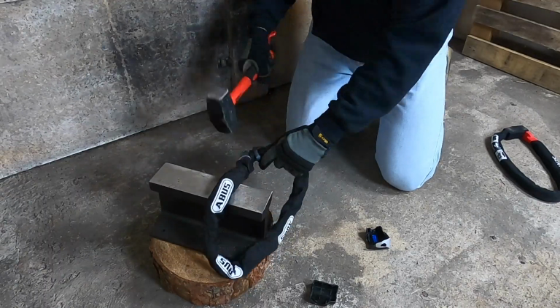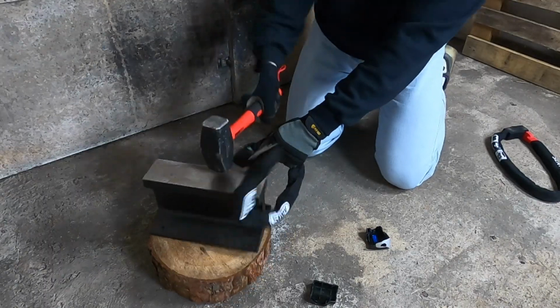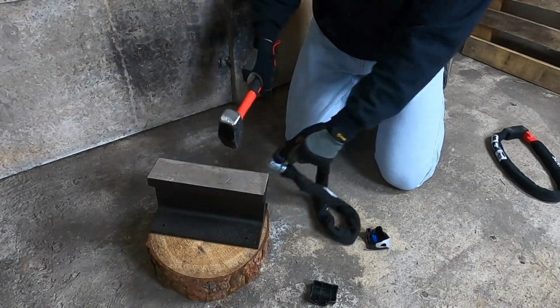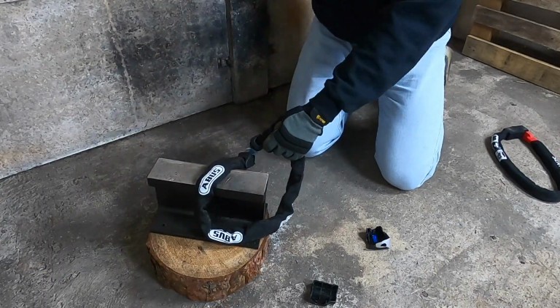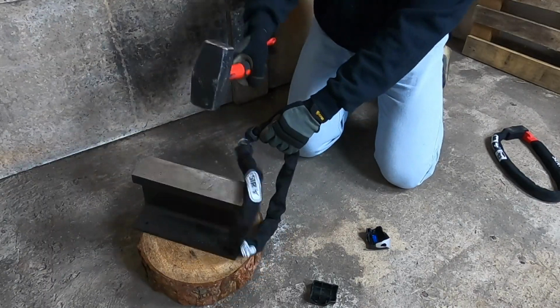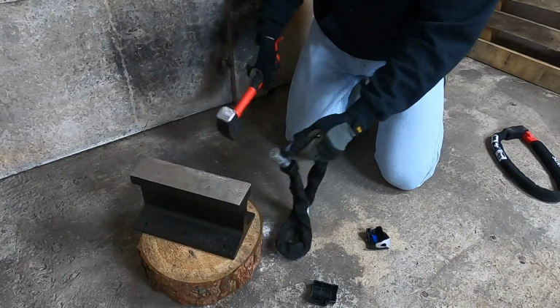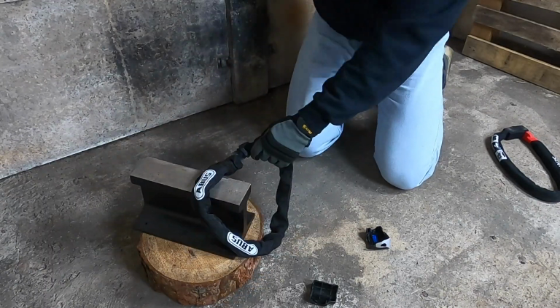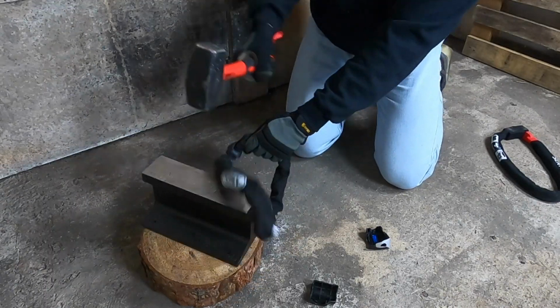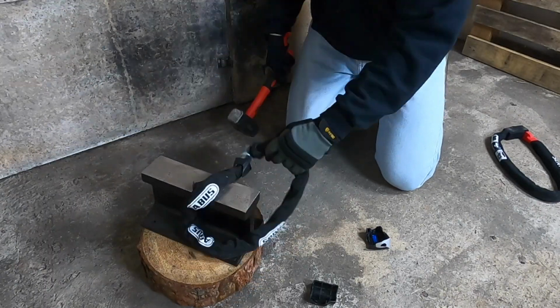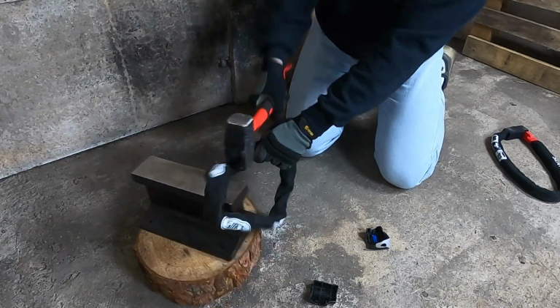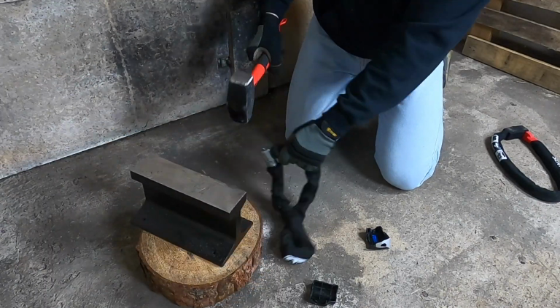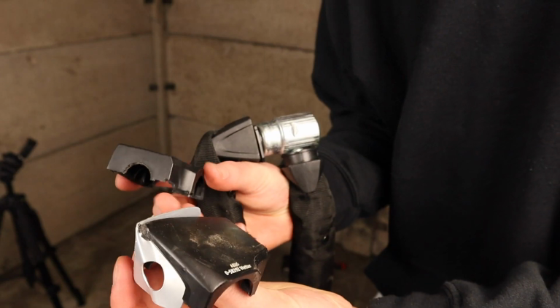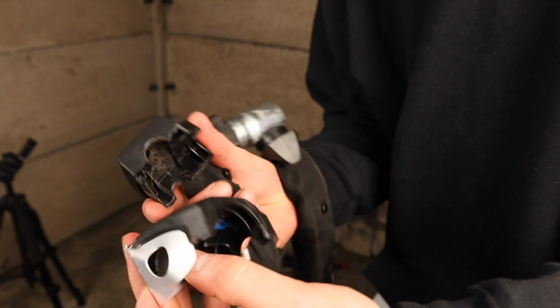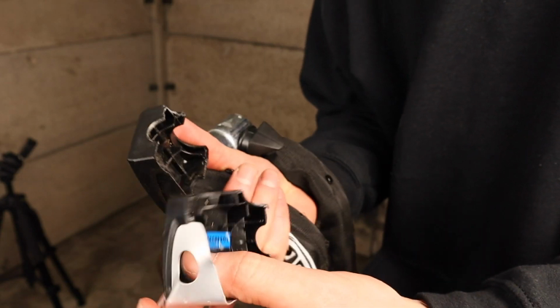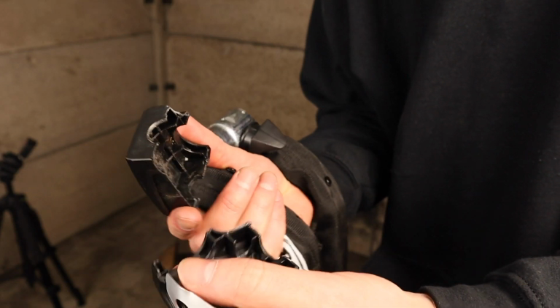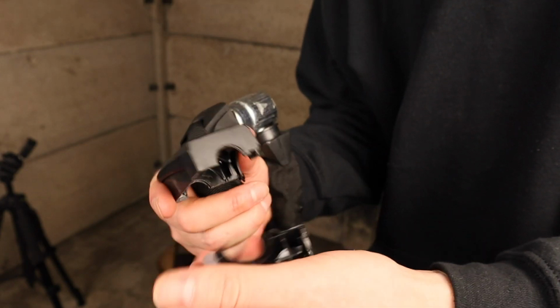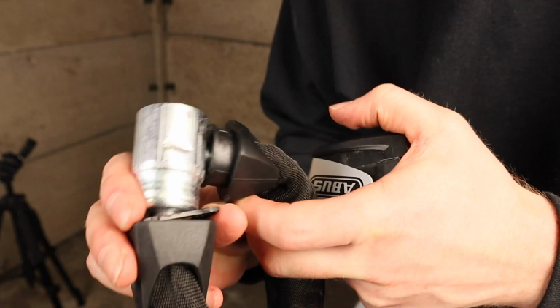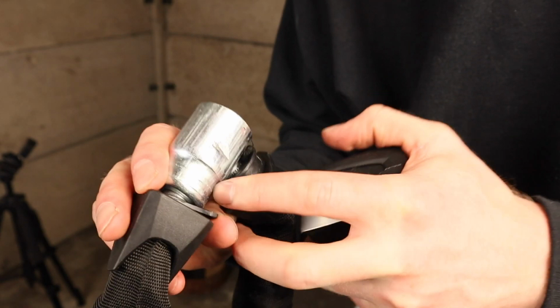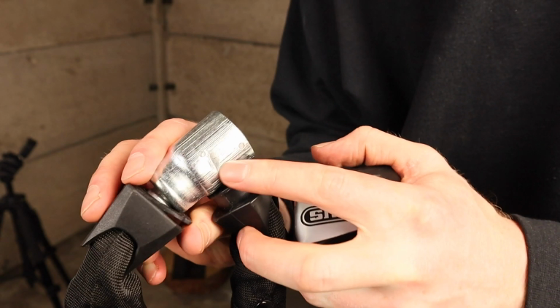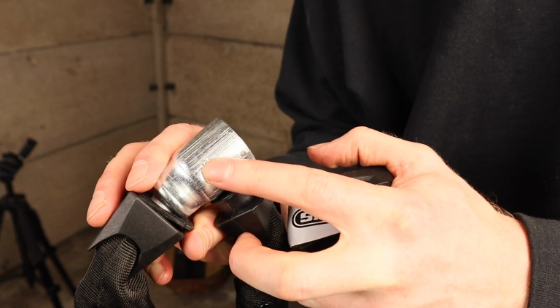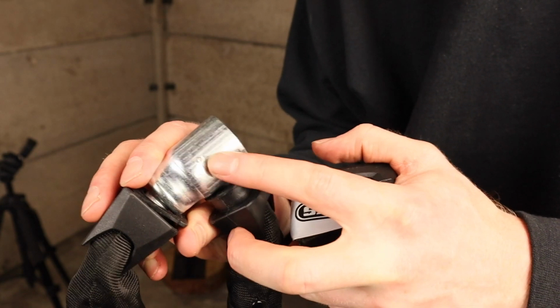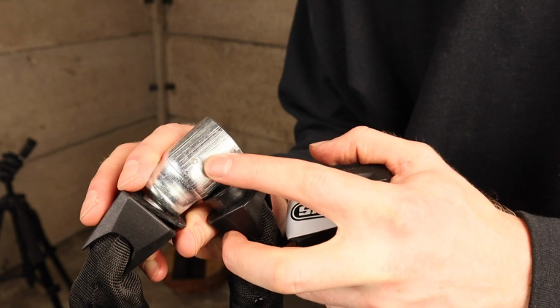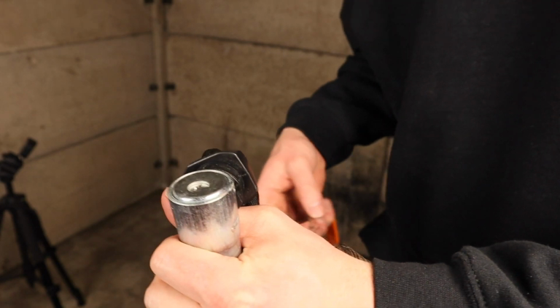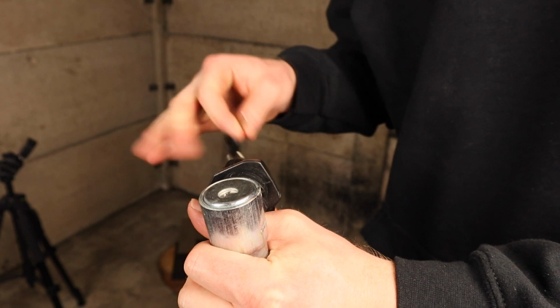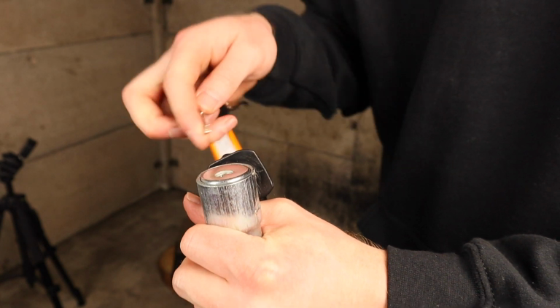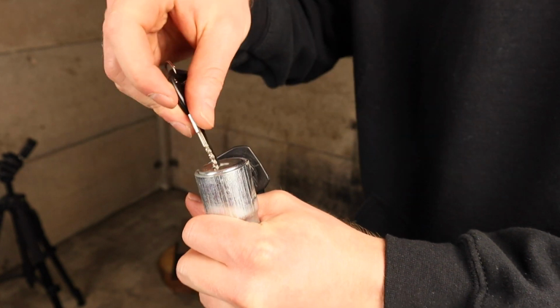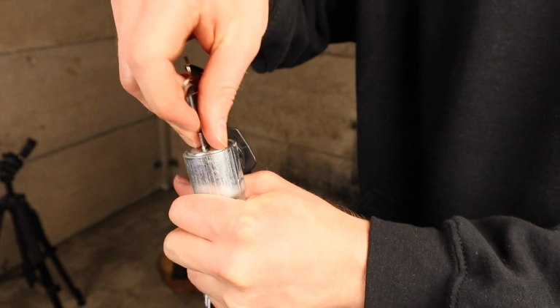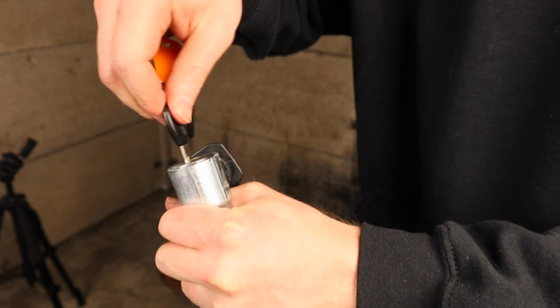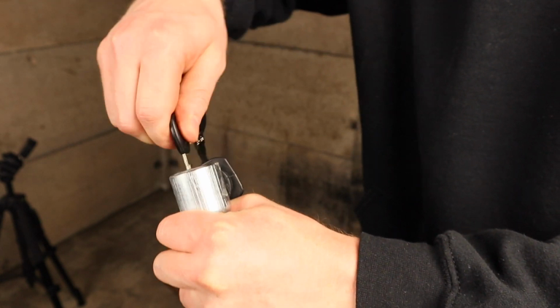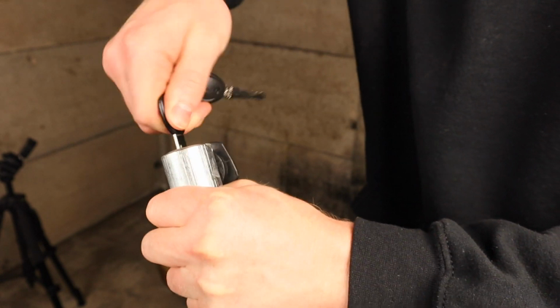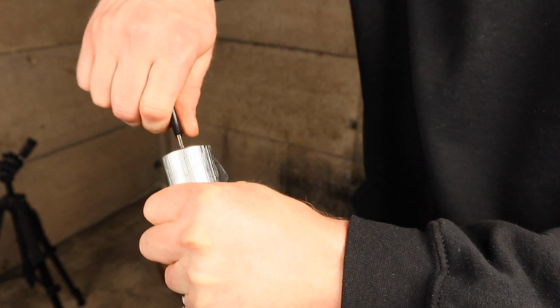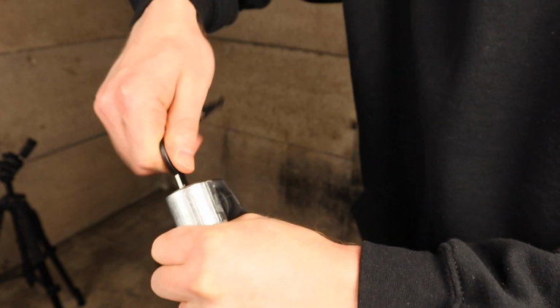As you can see the plastic casing split off the 8900, exposing the mechanism housing beneath which was dented. The lock was no longer functional and wouldn't open when I inserted the key, but if locked to your bike it wouldn't have failed completely.